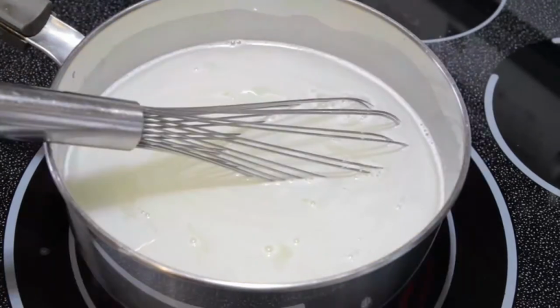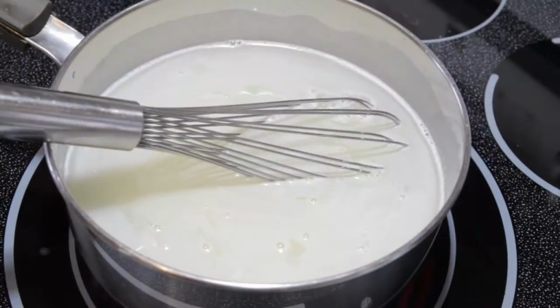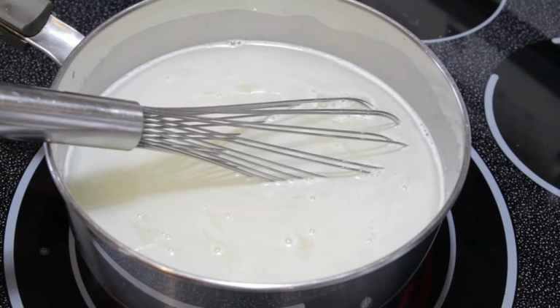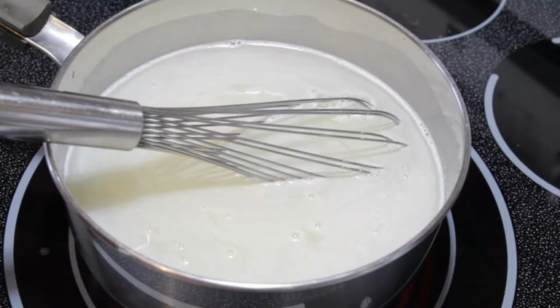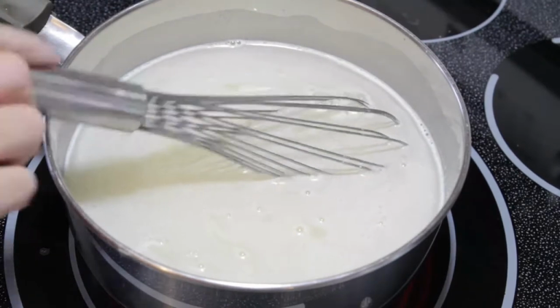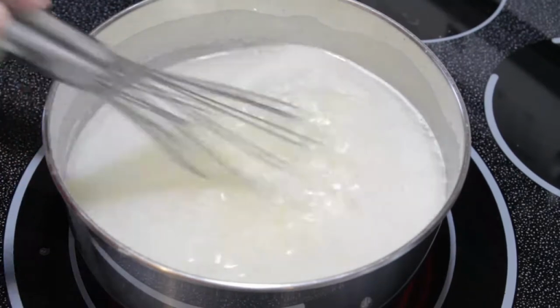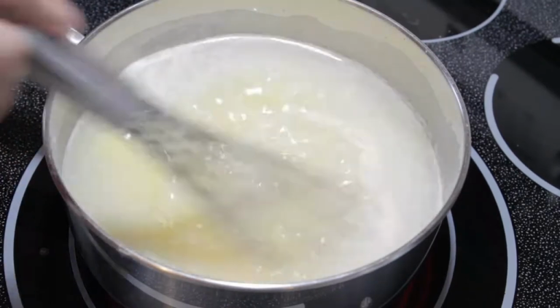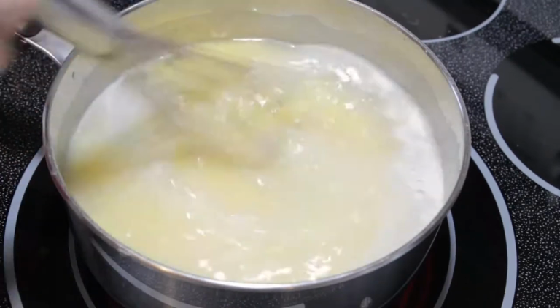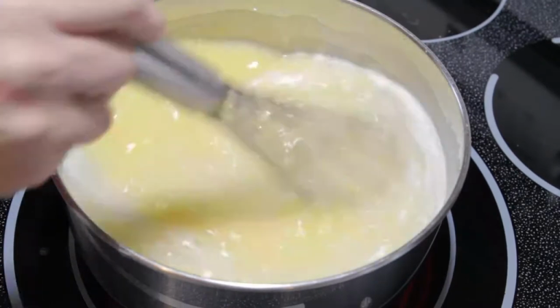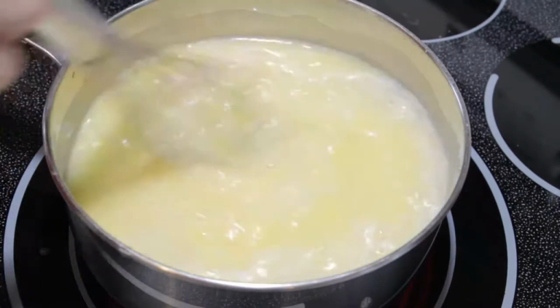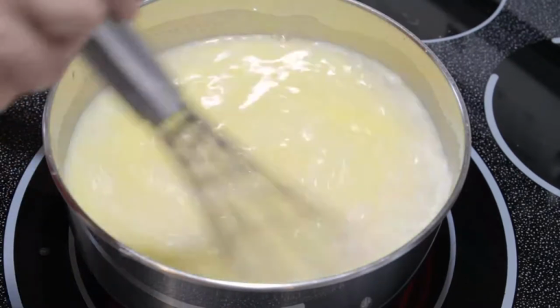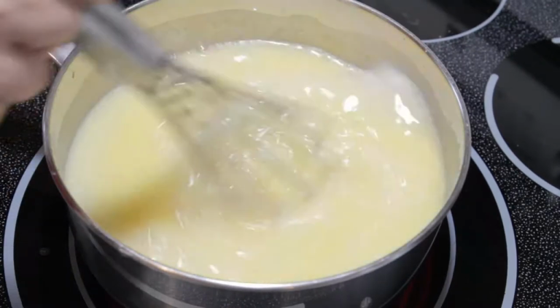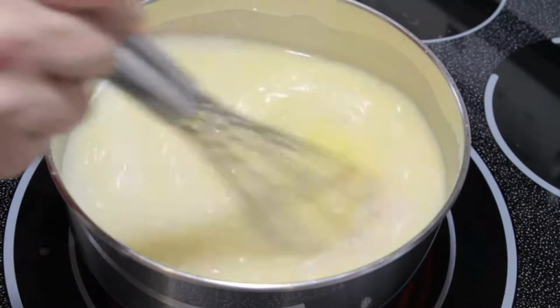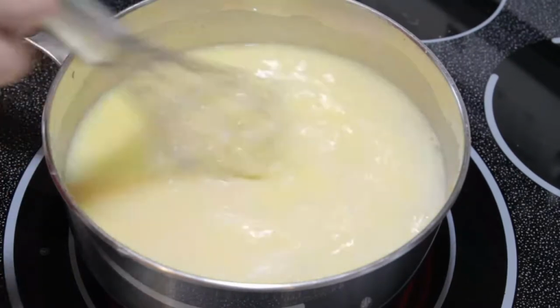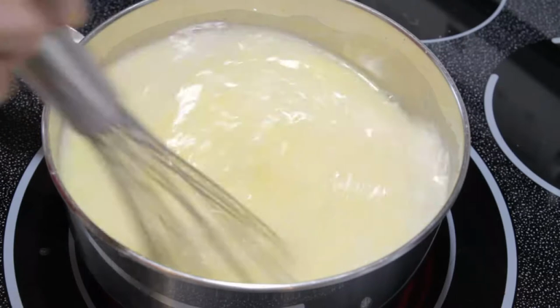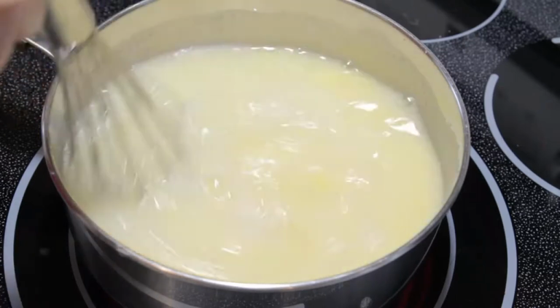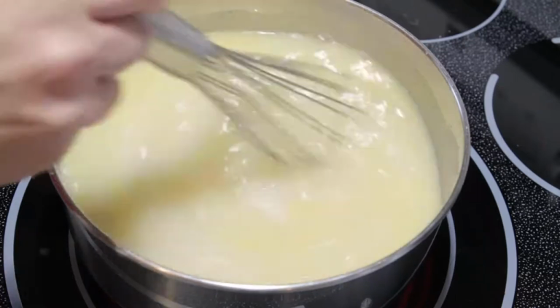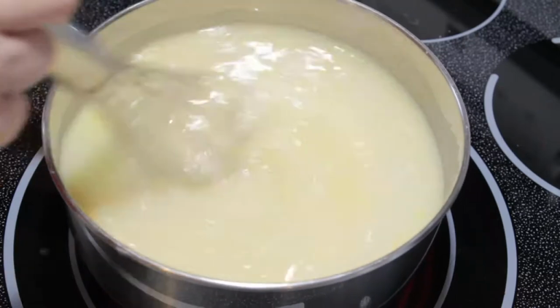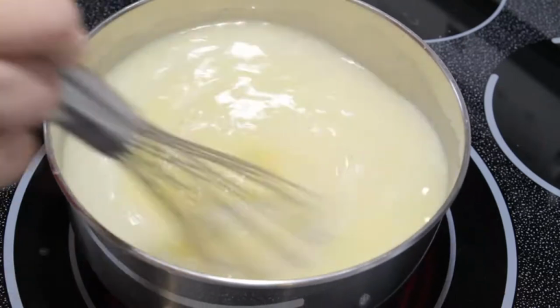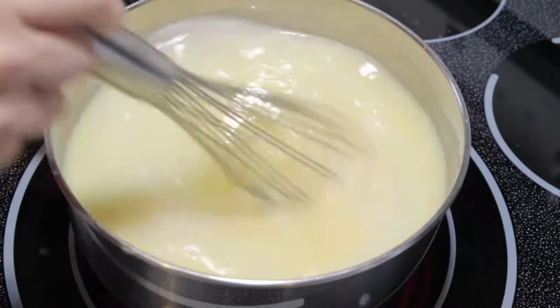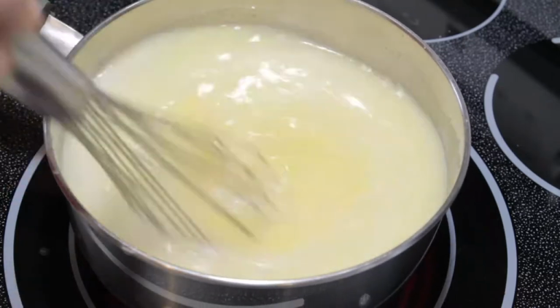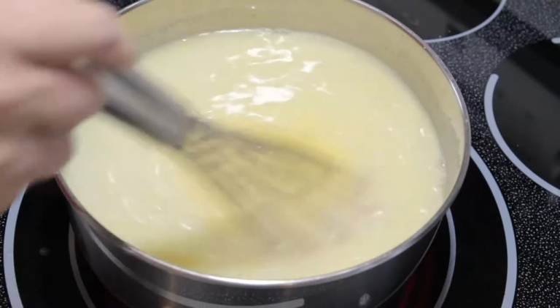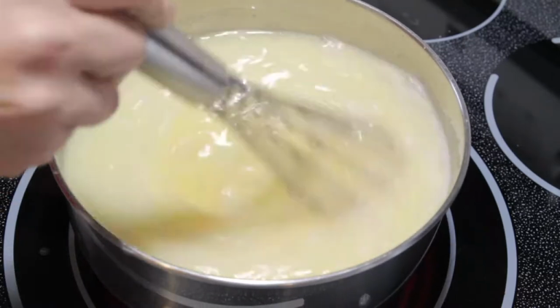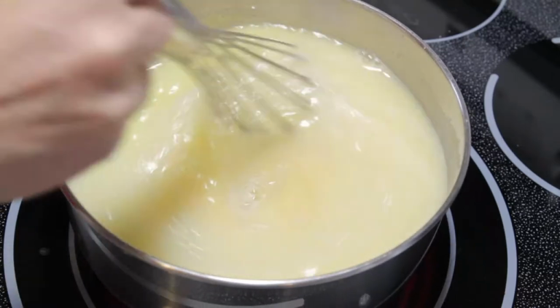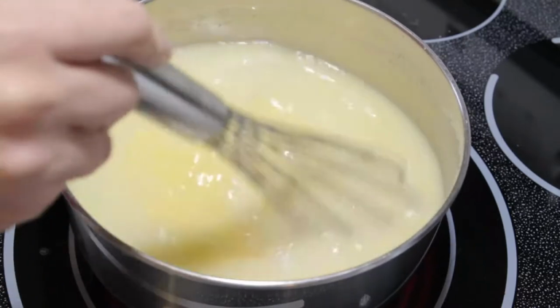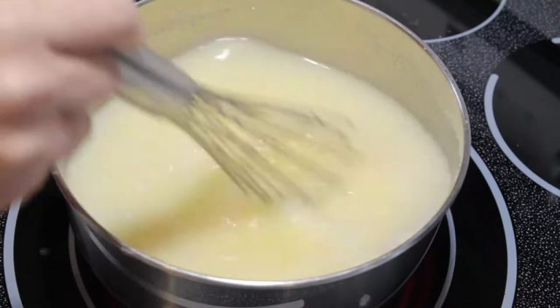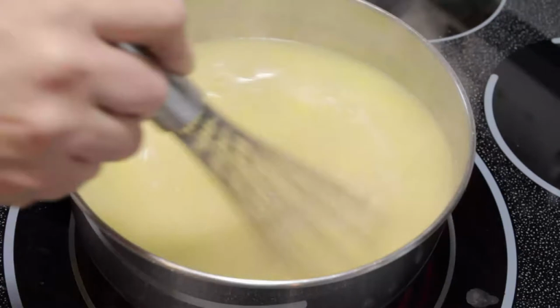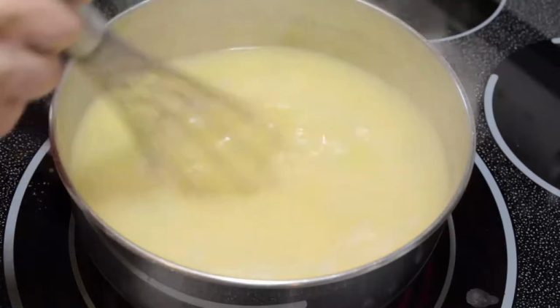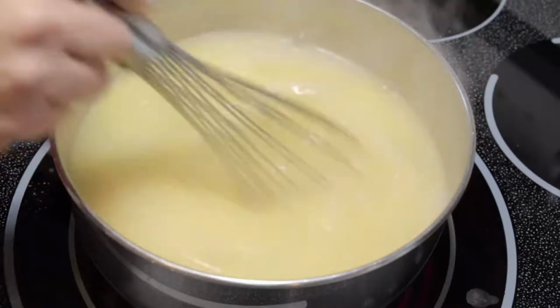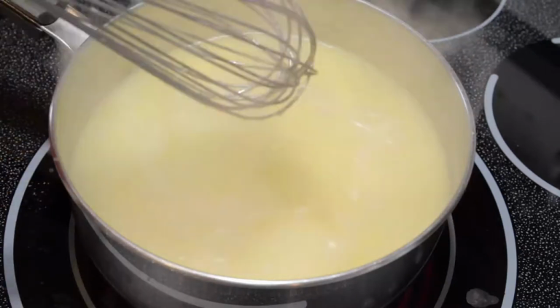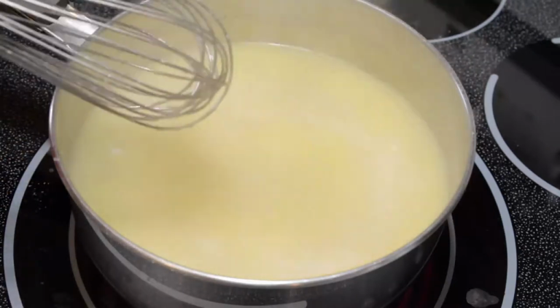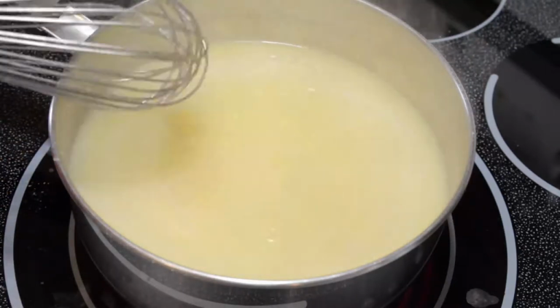We're going to turn the heat on high, and we're going to continue to stir so that we don't end up with lumps and it doesn't stick to the bottom of the pan. Watch this carefully because it's going to thicken quickly.